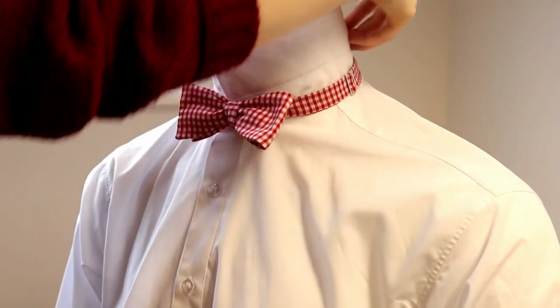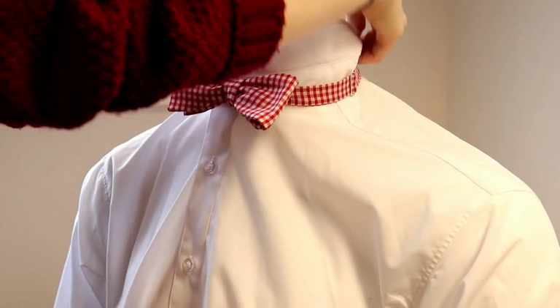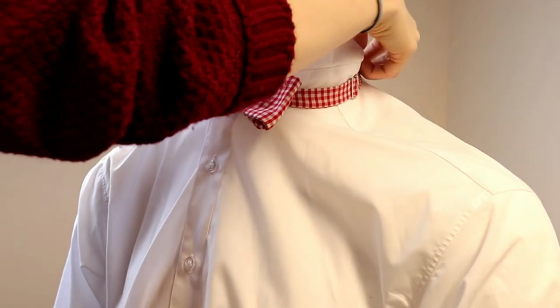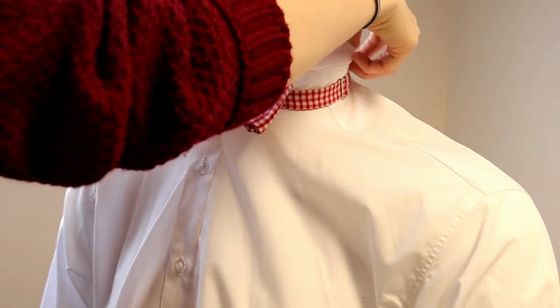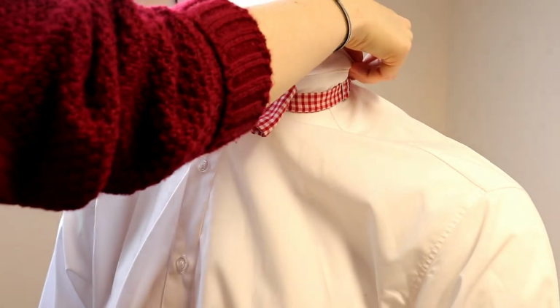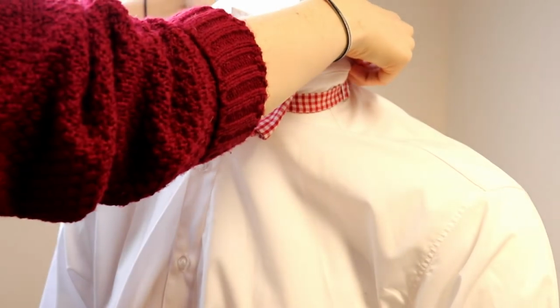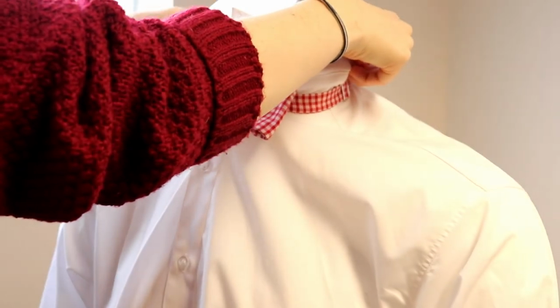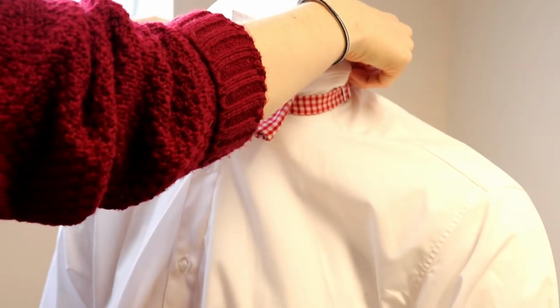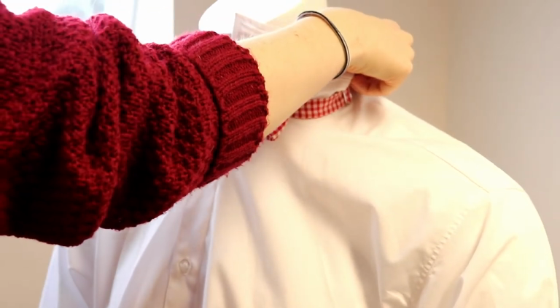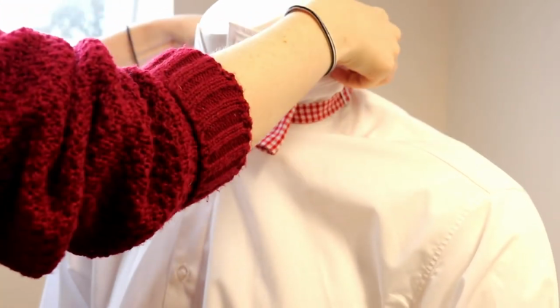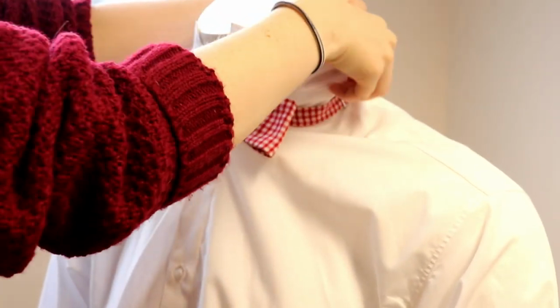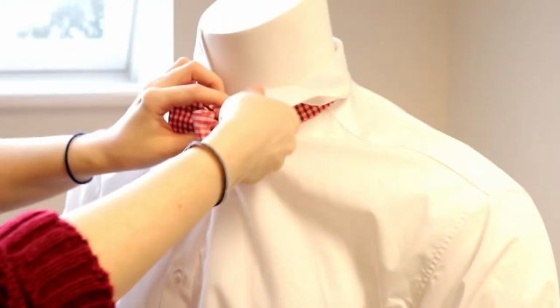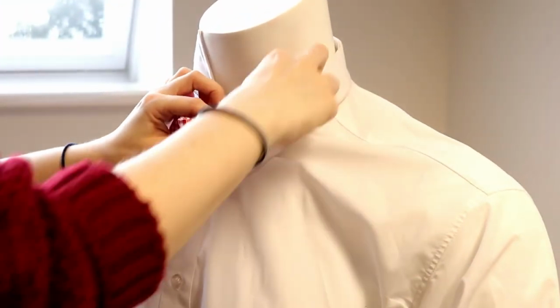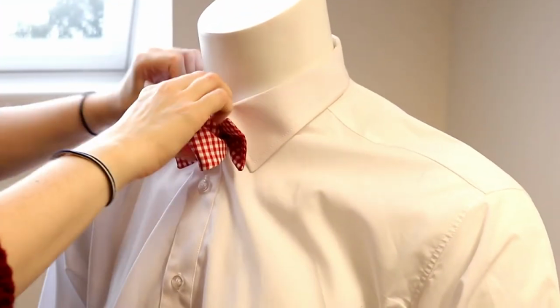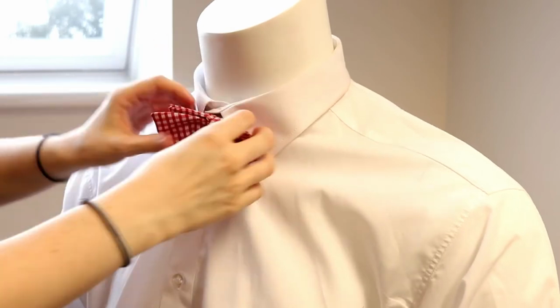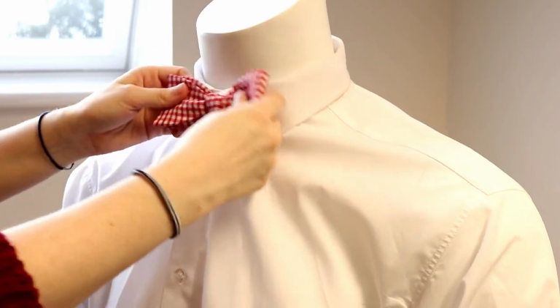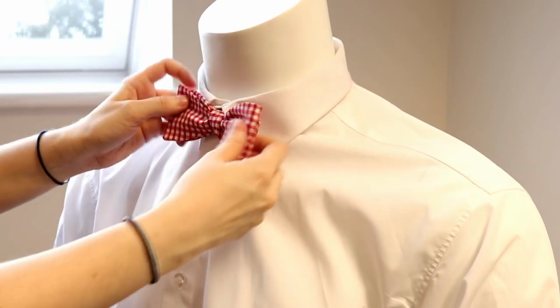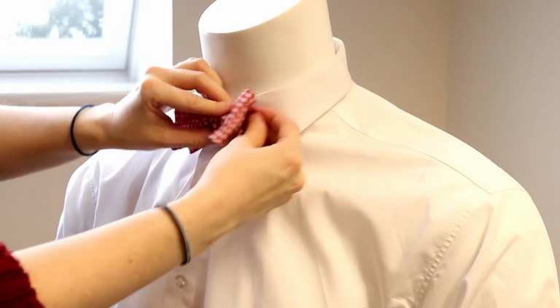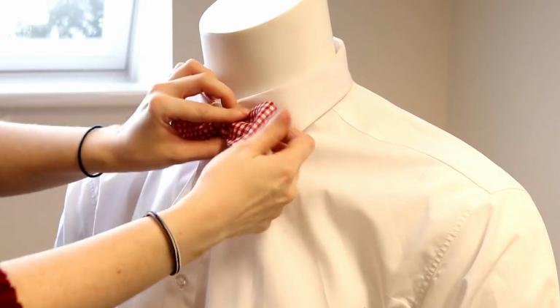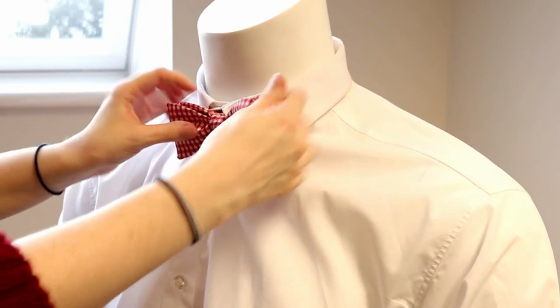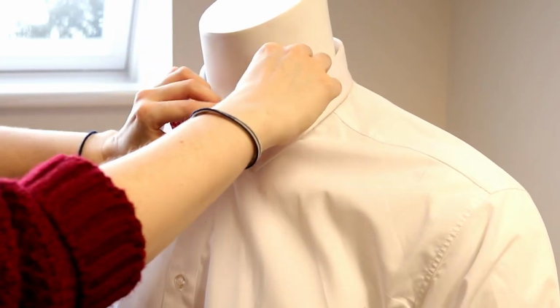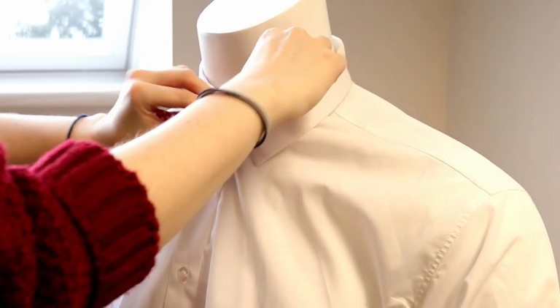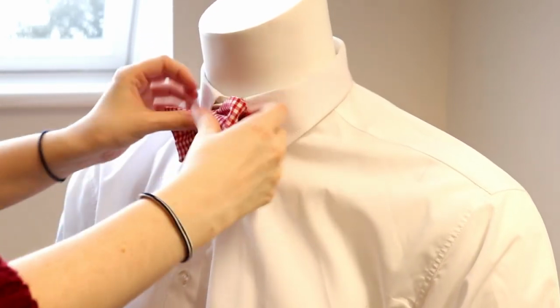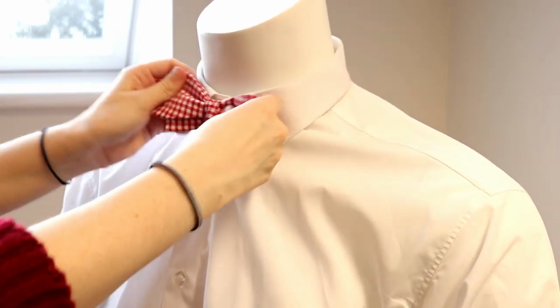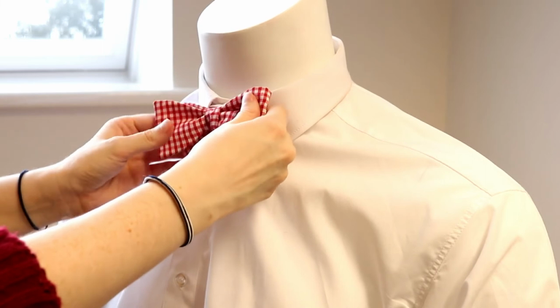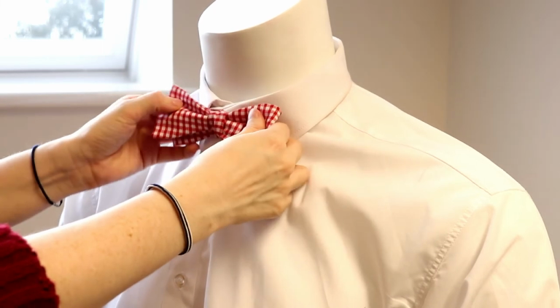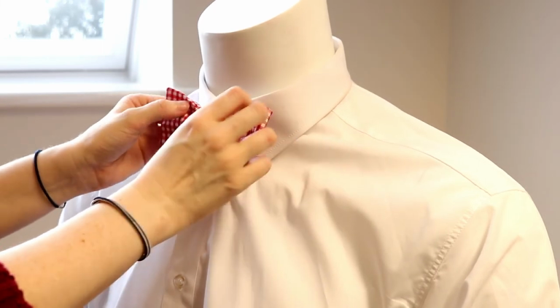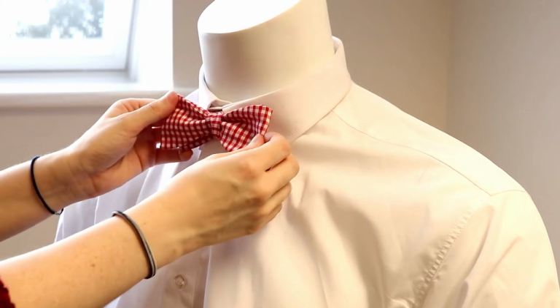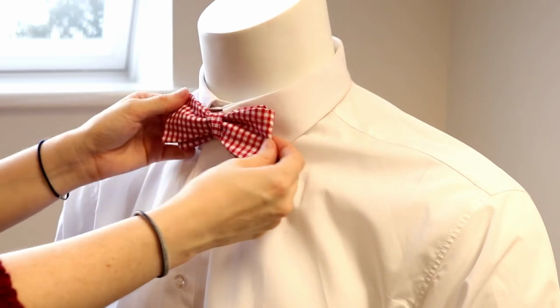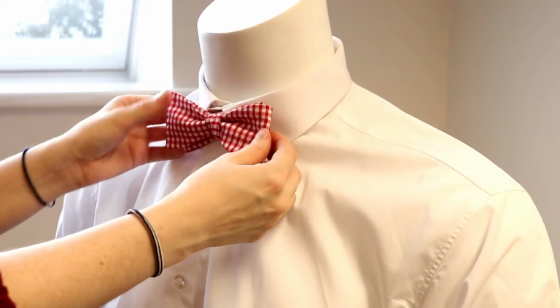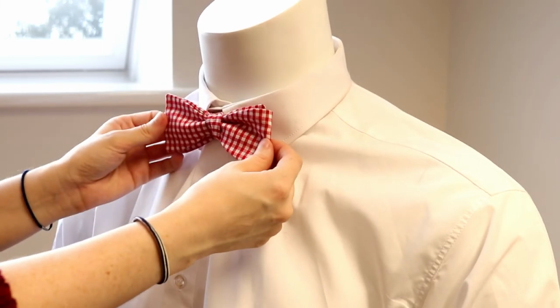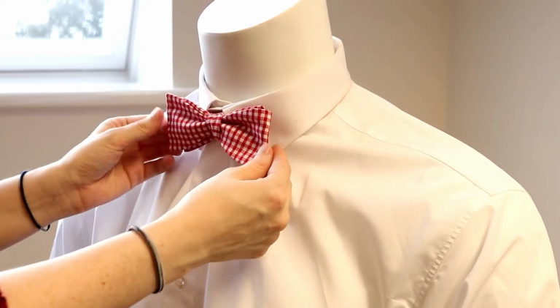Once finished adjusting the bowtie, bring your collar back down and ensure the bow is sitting centrally. Remember, it doesn't need to look perfect — that's what makes a self-tie bowtie stand out. Thanks for watching and I'll see you next time.